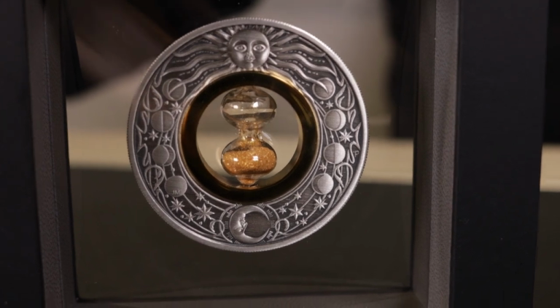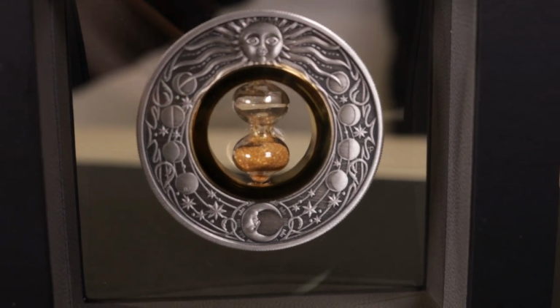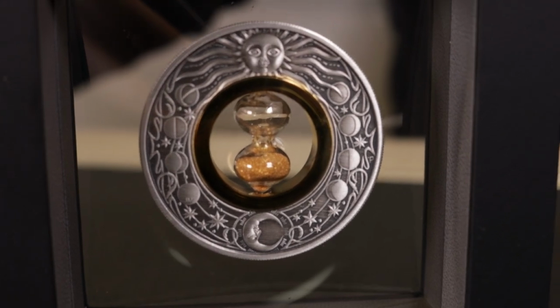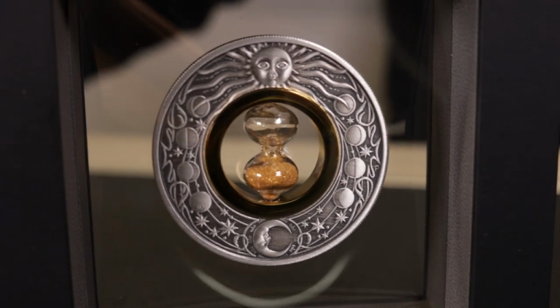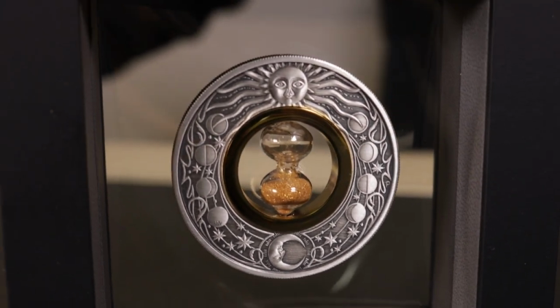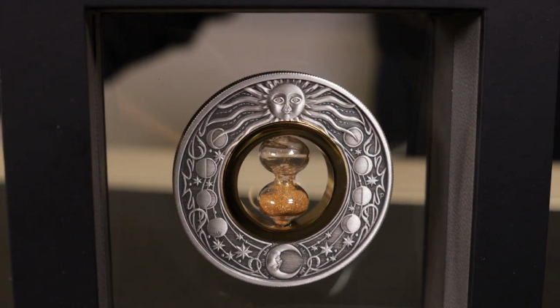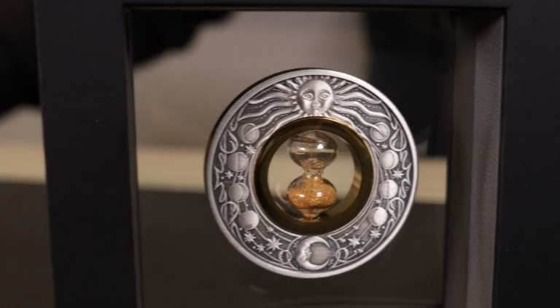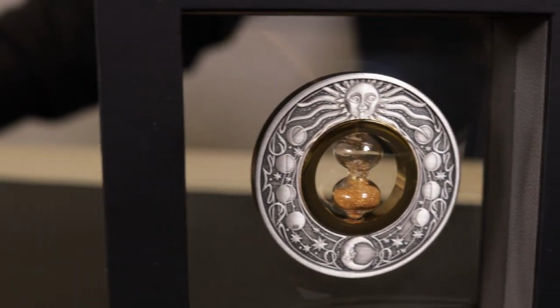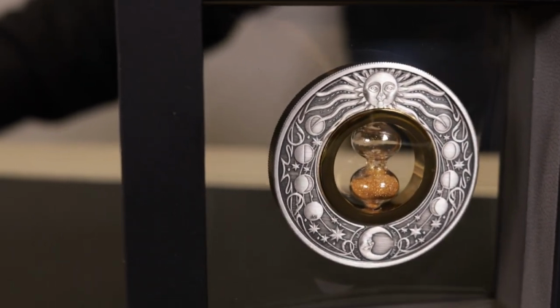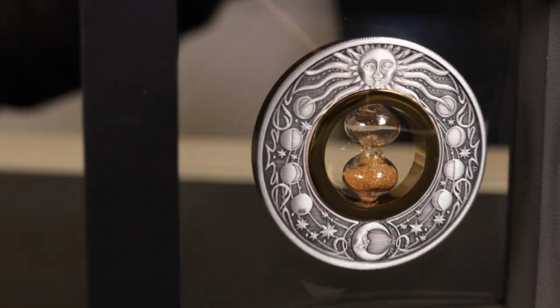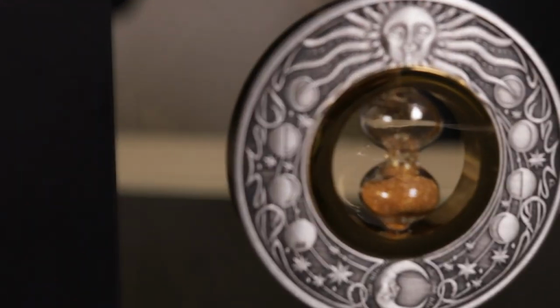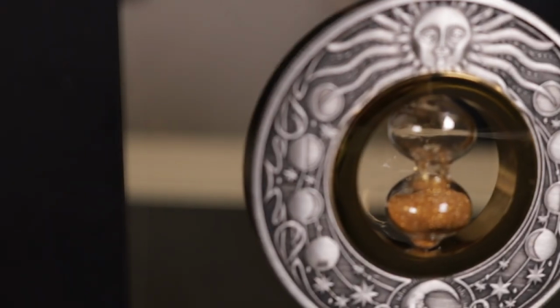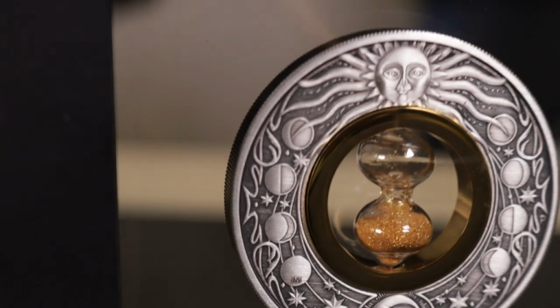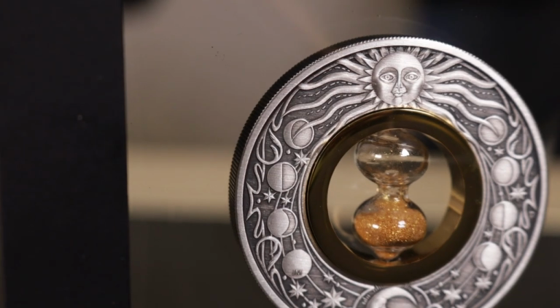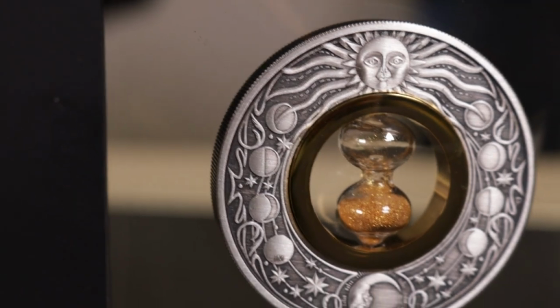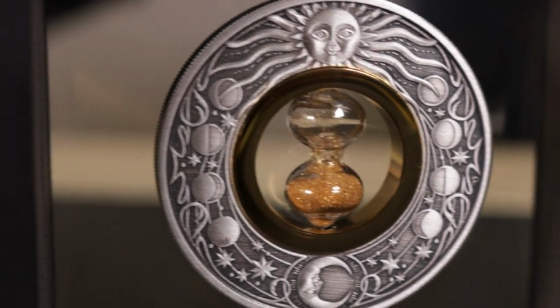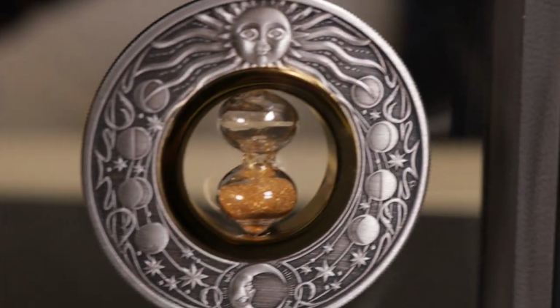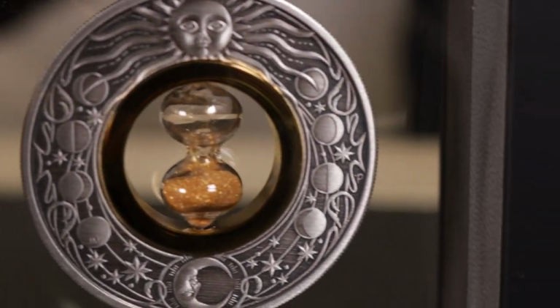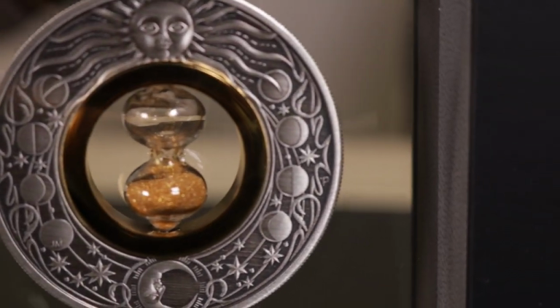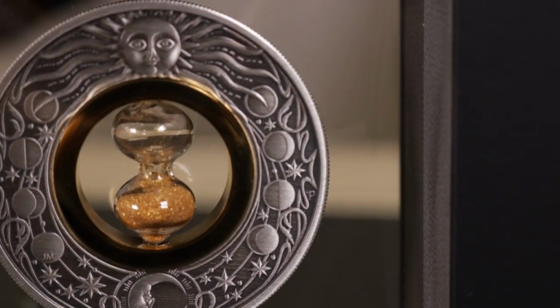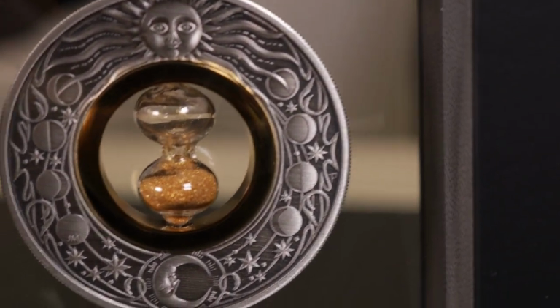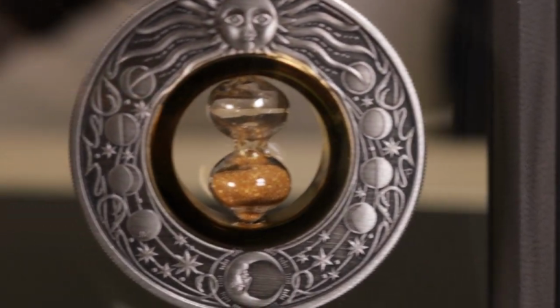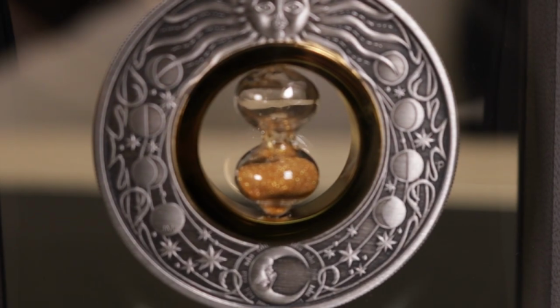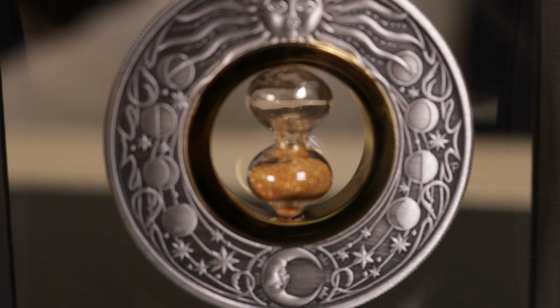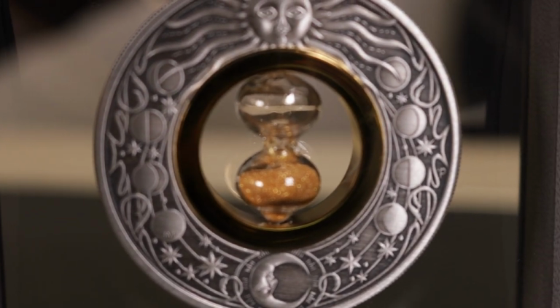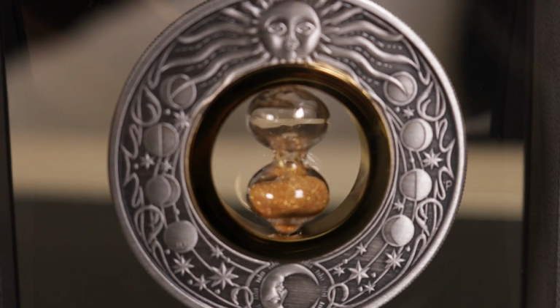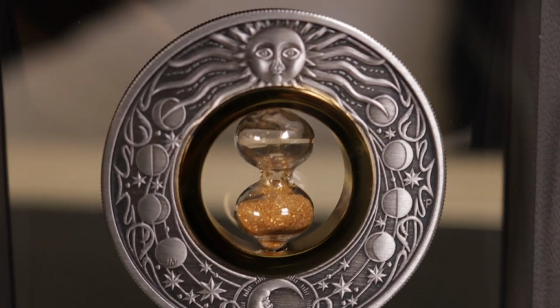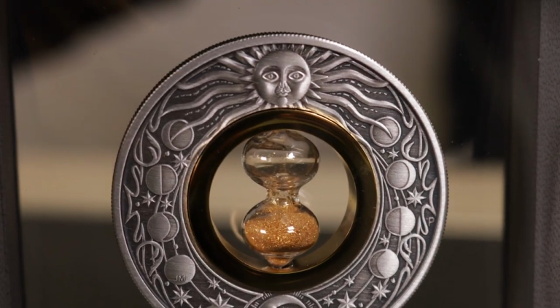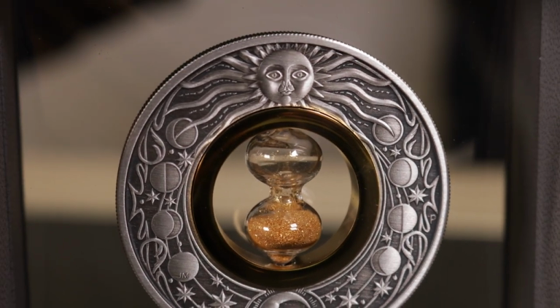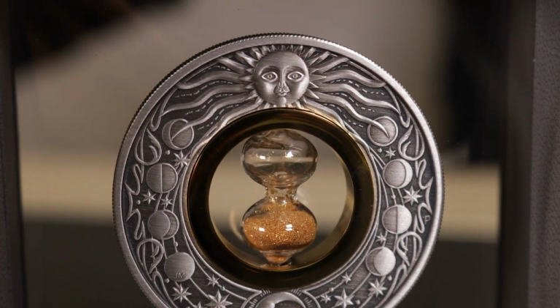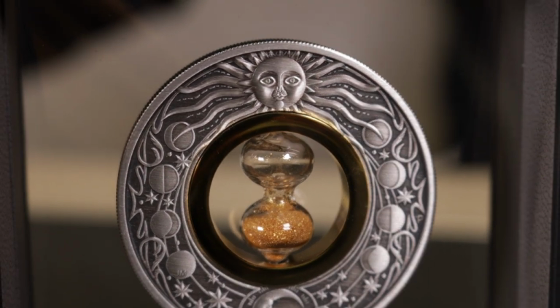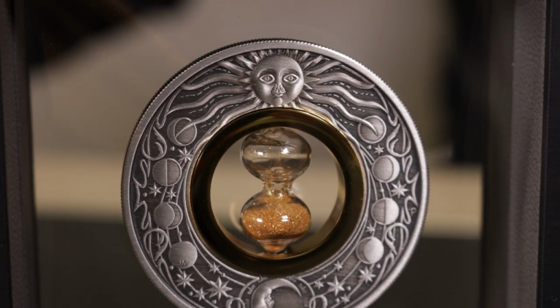The main centerpiece is that hourglass with real sand in it, technically making it a functional hourglass. The inner golden colour rim is sitting a little higher than the coin itself.